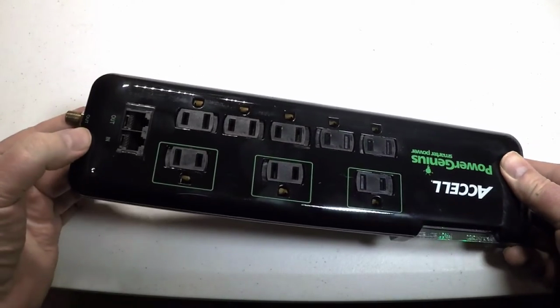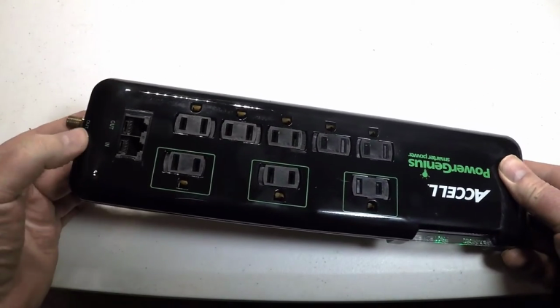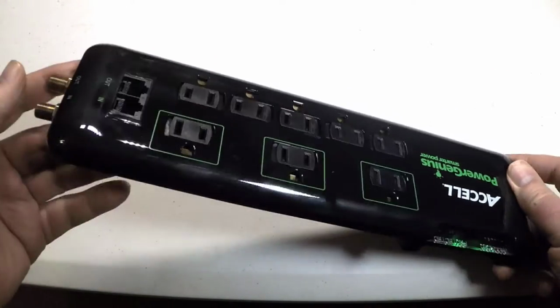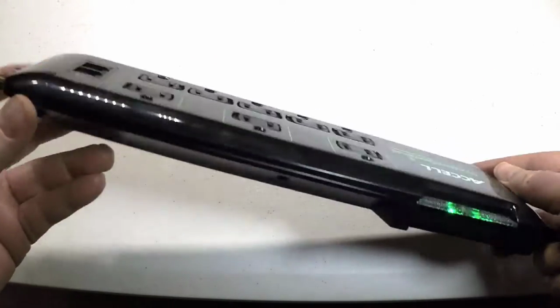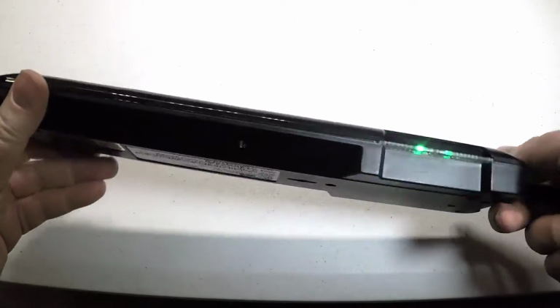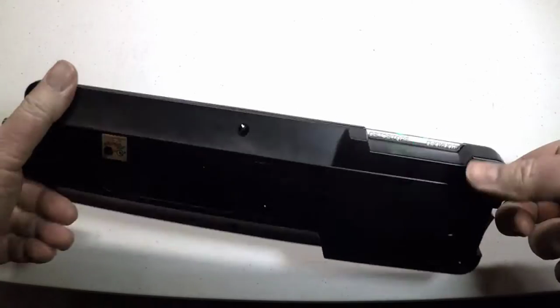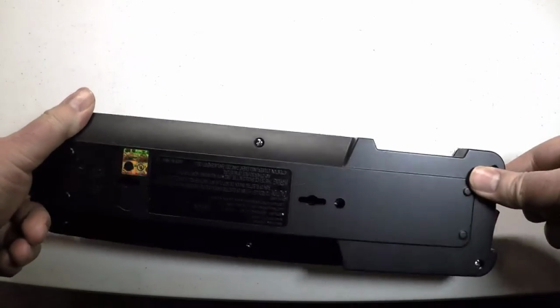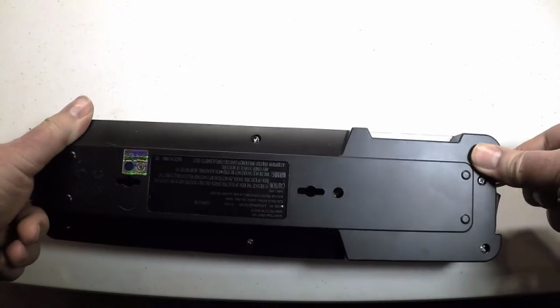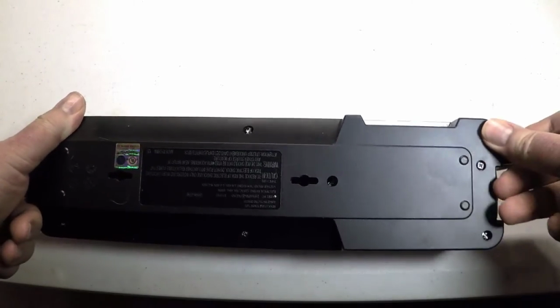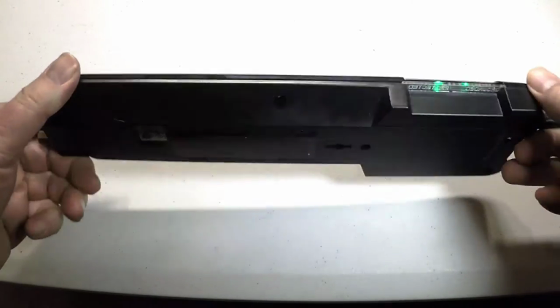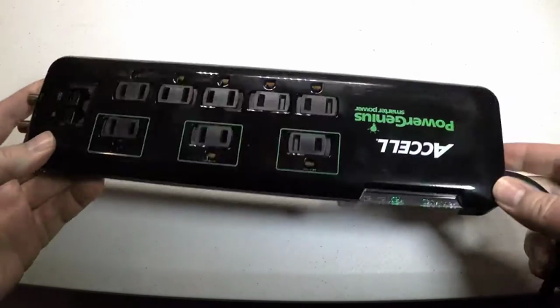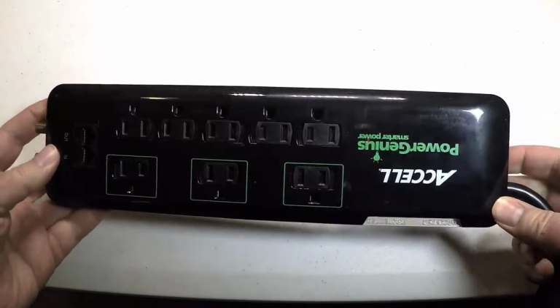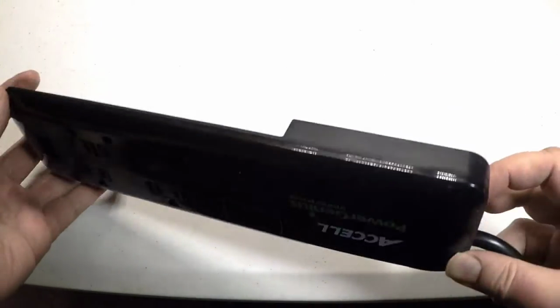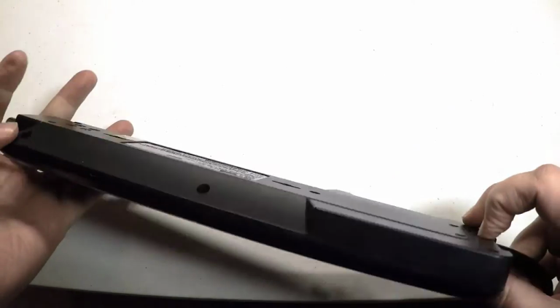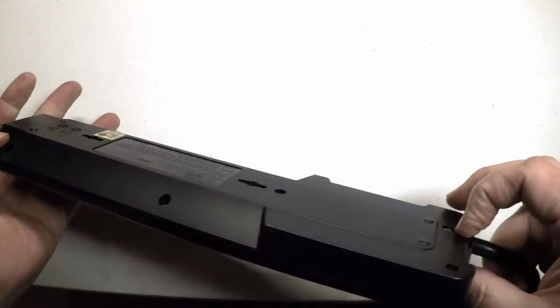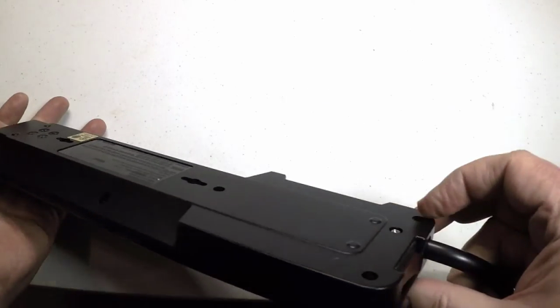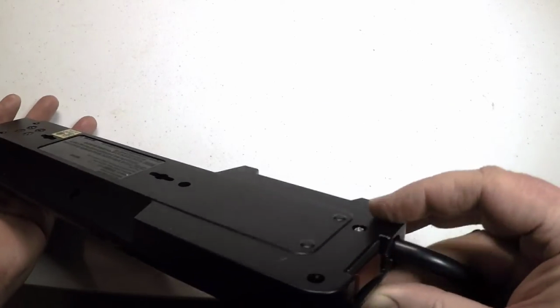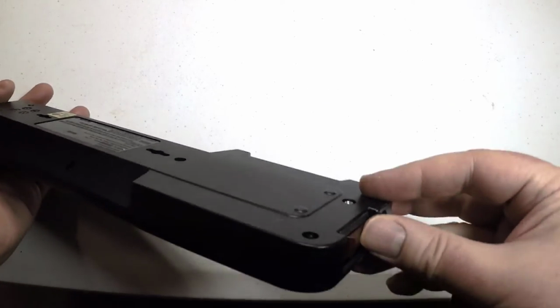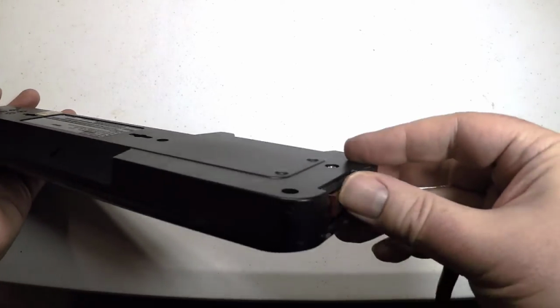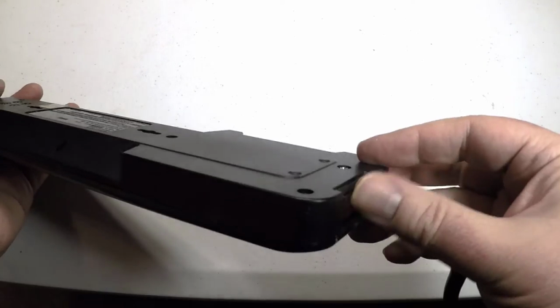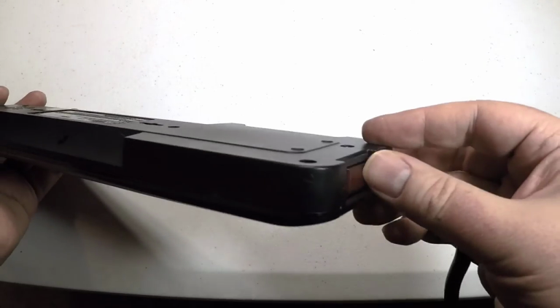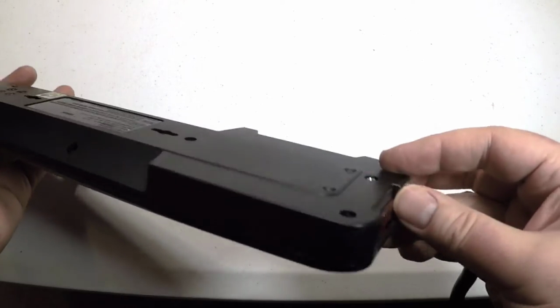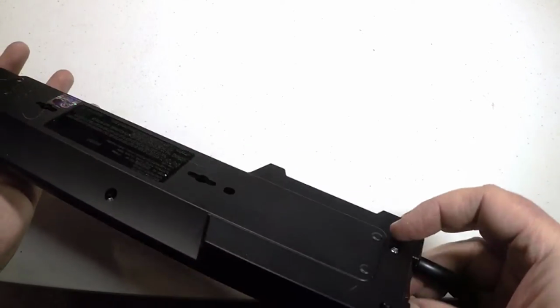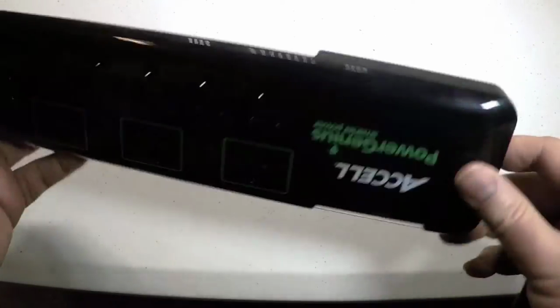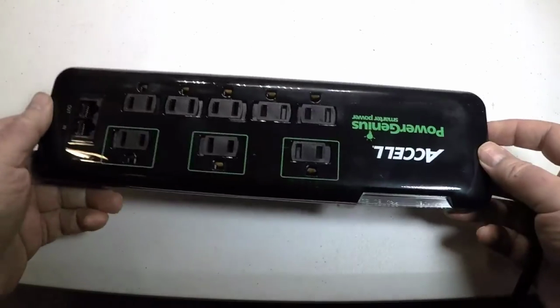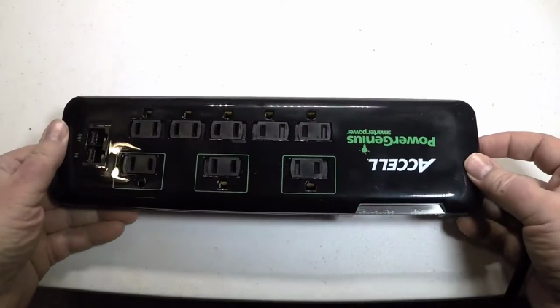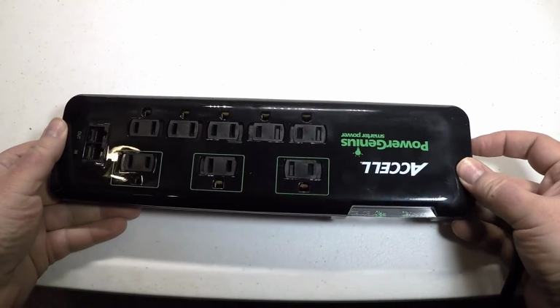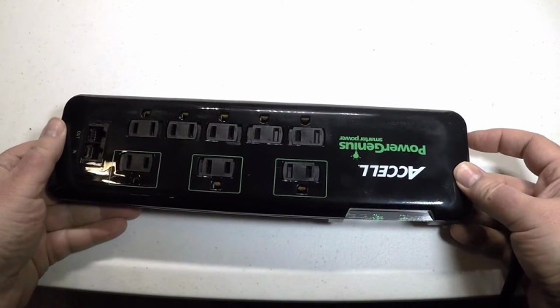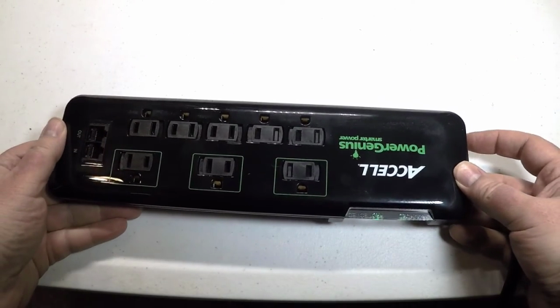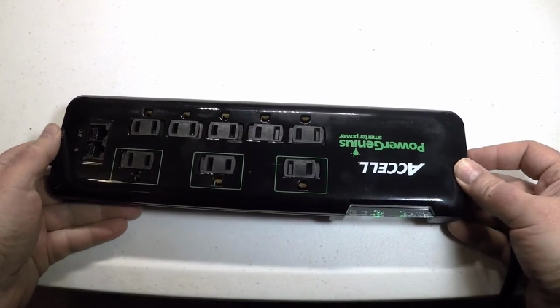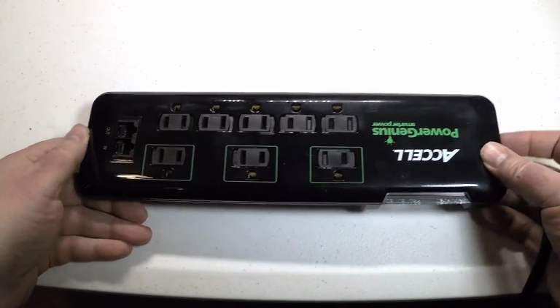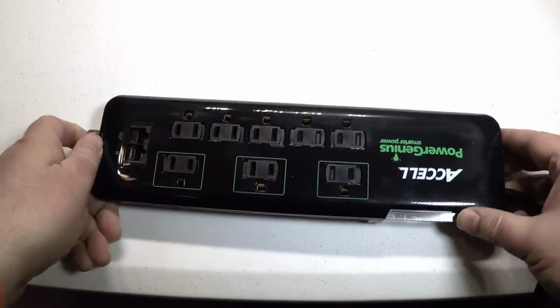So be sure to check it out. You can go to their website, ExcelCables.com. Be sure to check out the Power Genius 8 Outlet Home Theater Smart Surge Protector. Thanks for coming by.